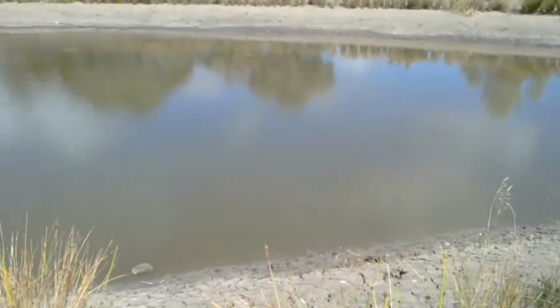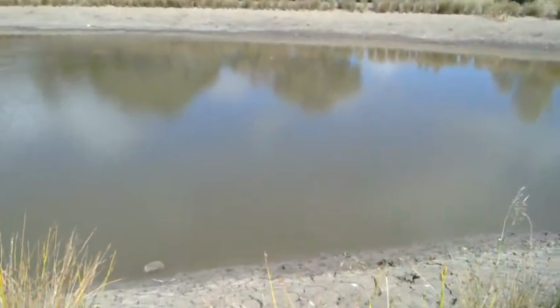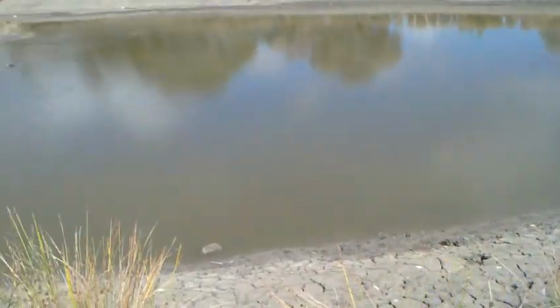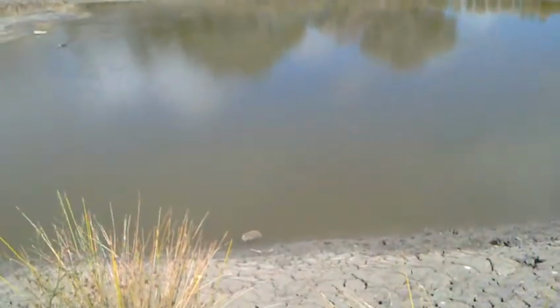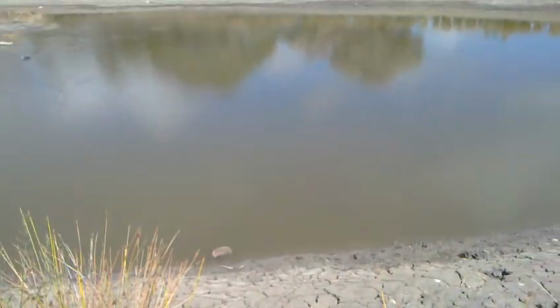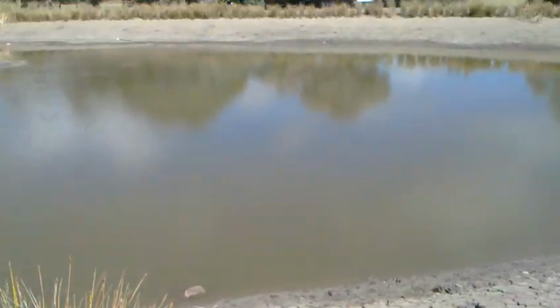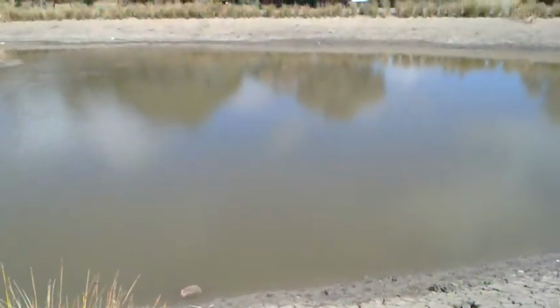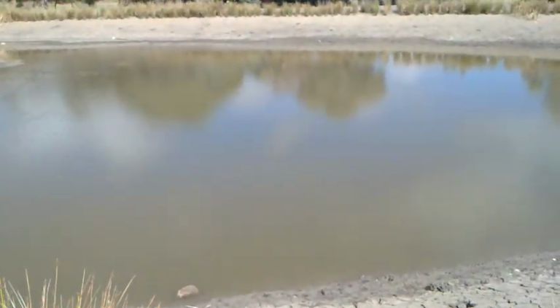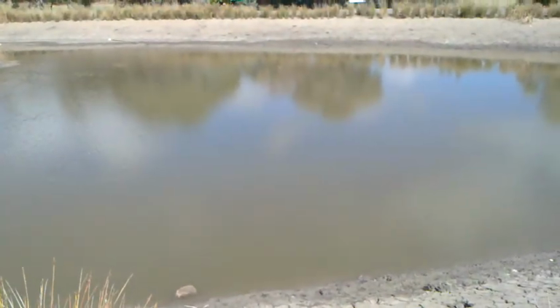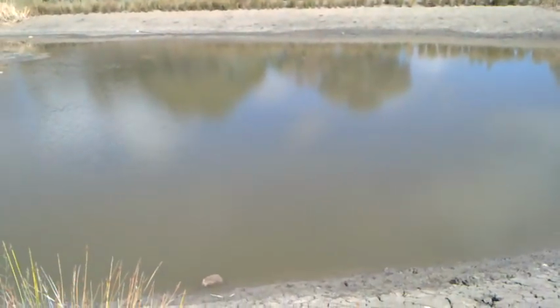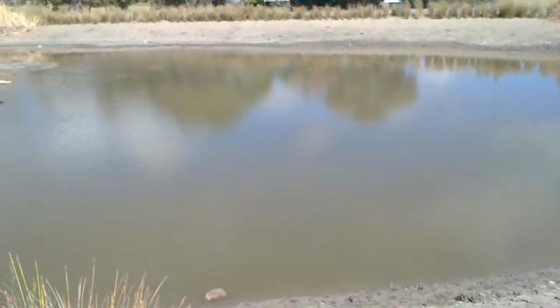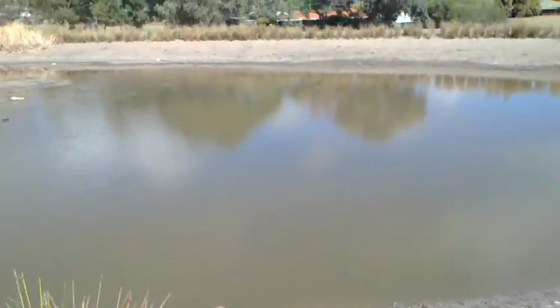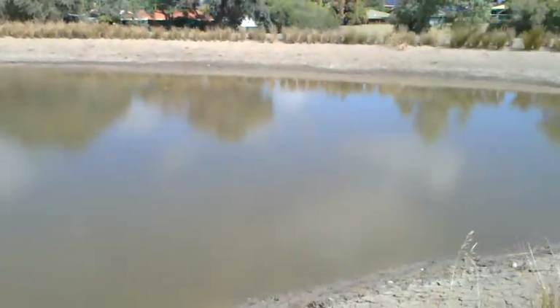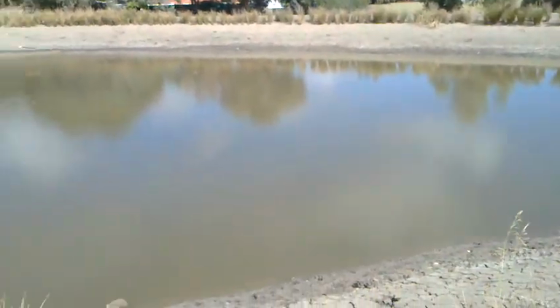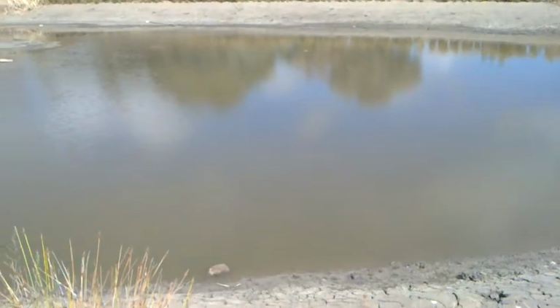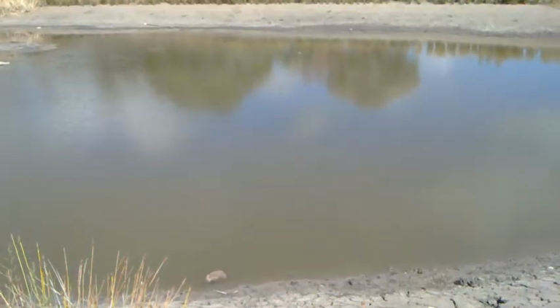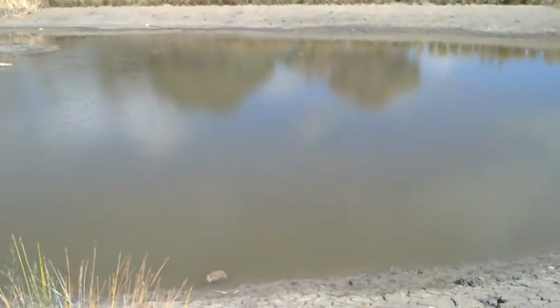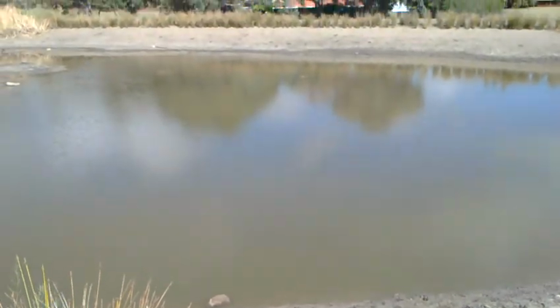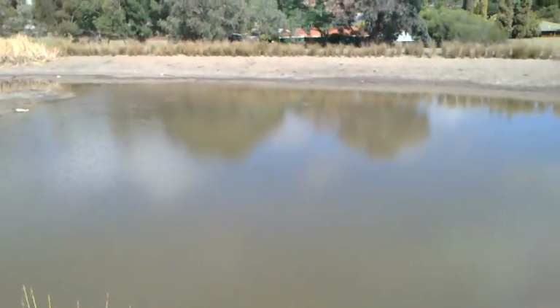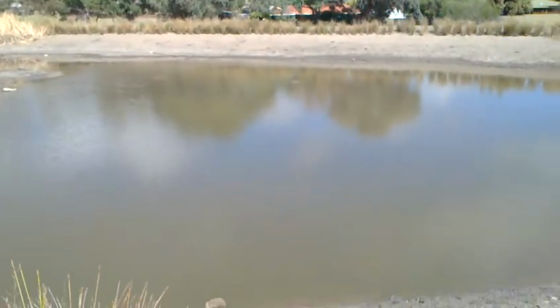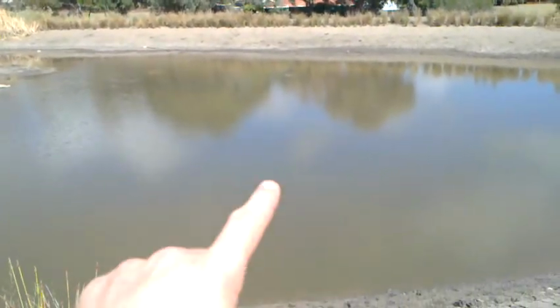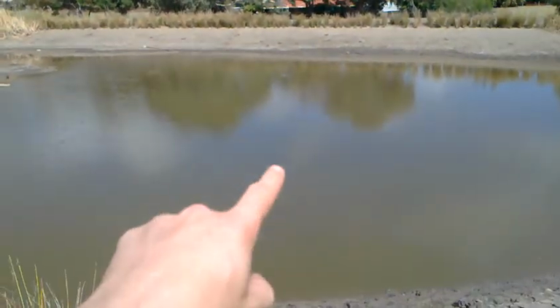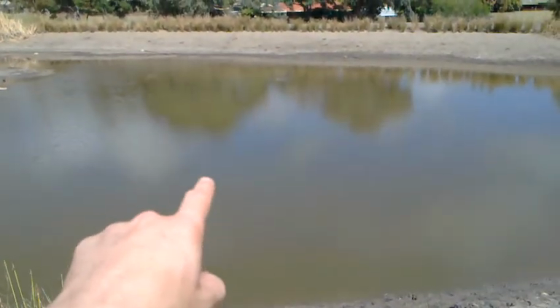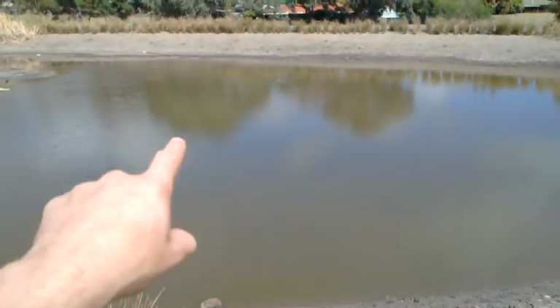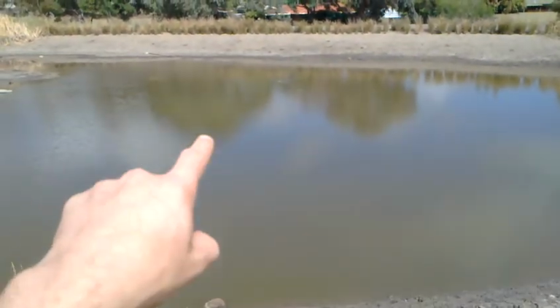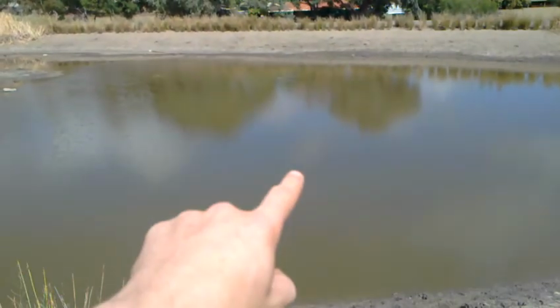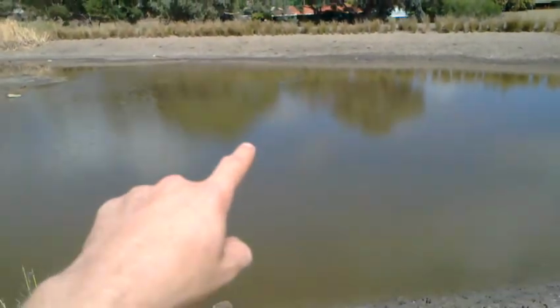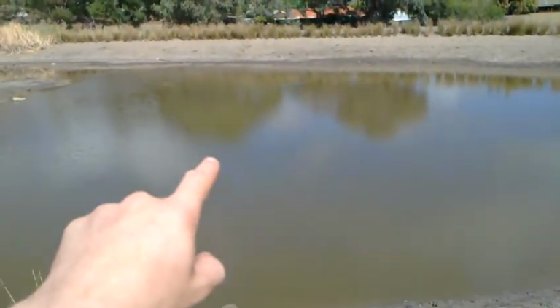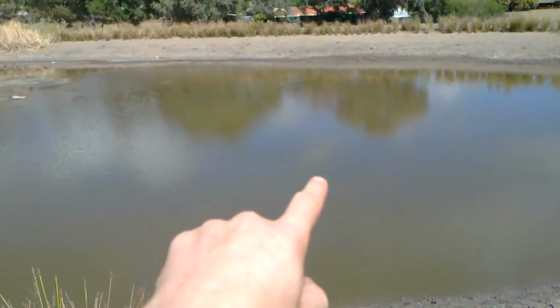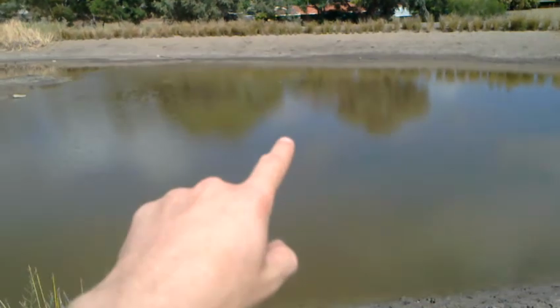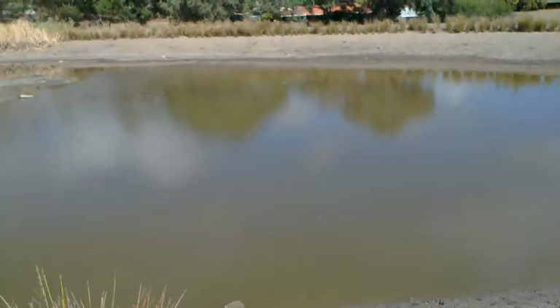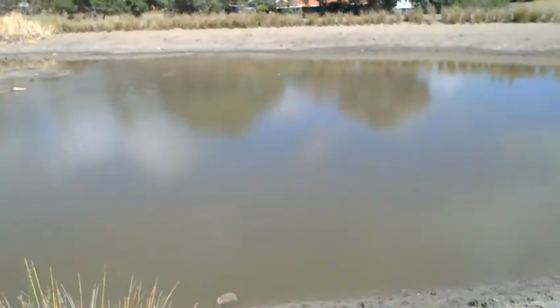I know you probably can't see on the camera, but I can still see the bottom of the lake there - I can see all the mud going out all the way to about there. It's like a bit of an island patch in the center.